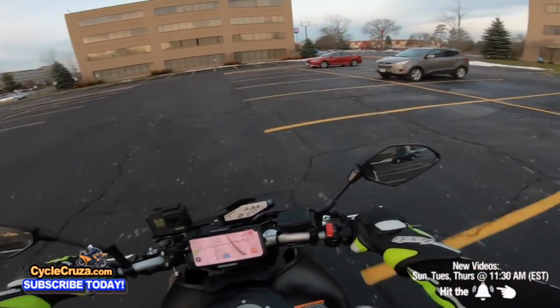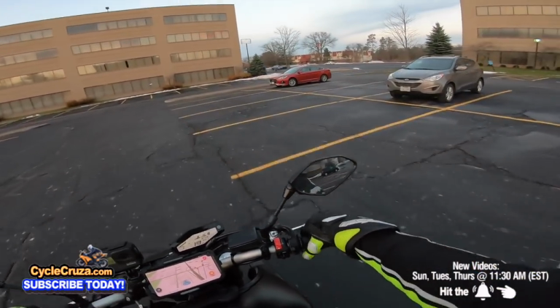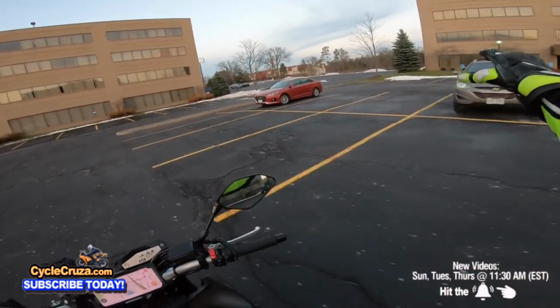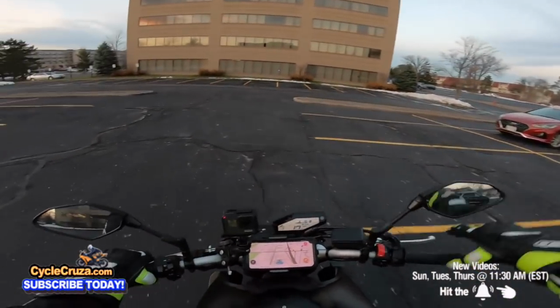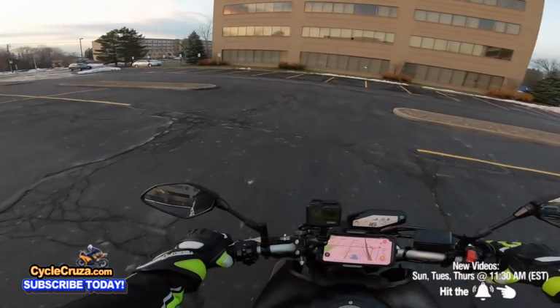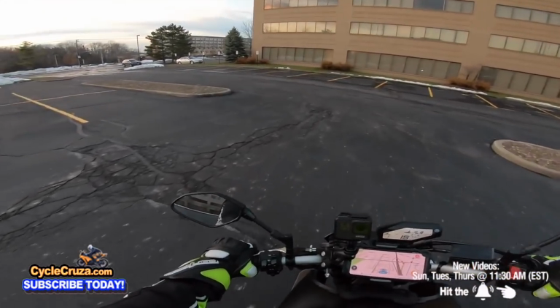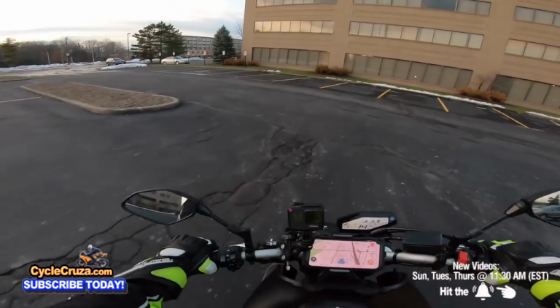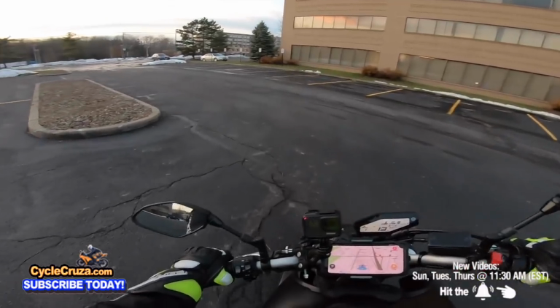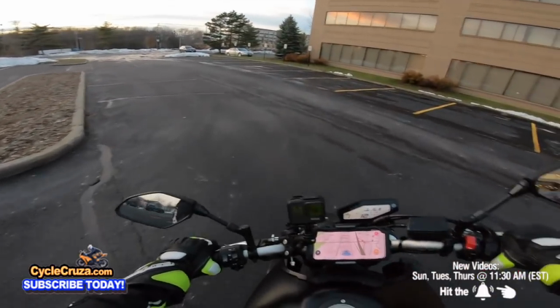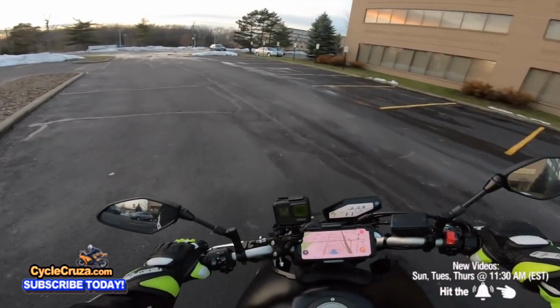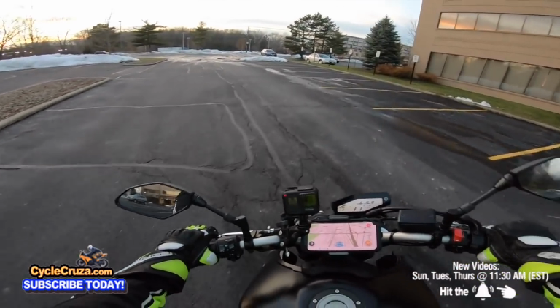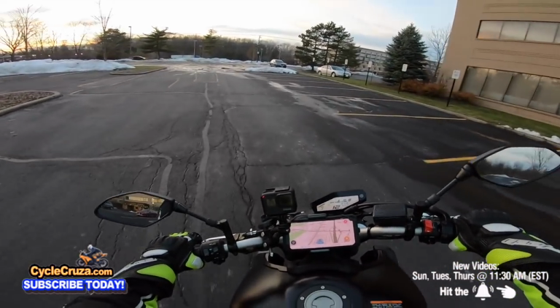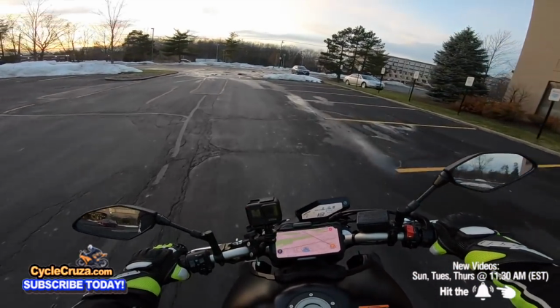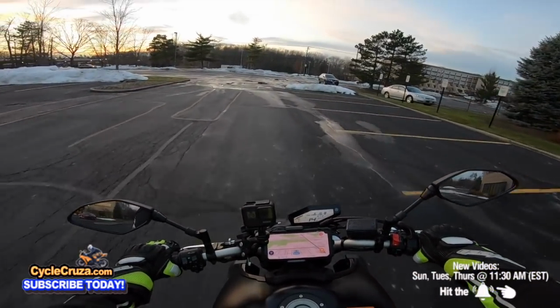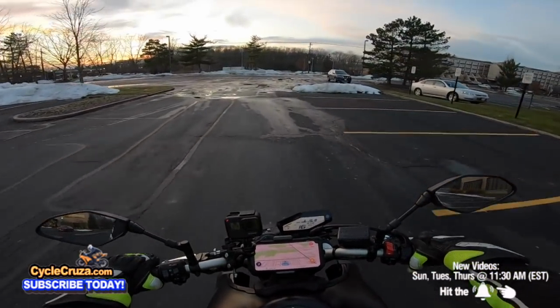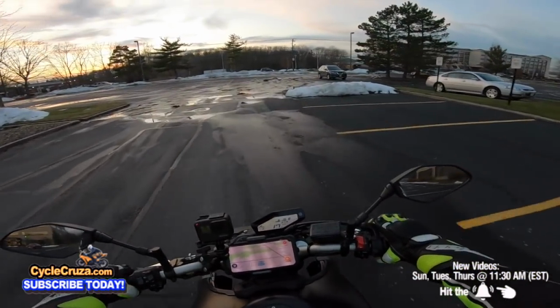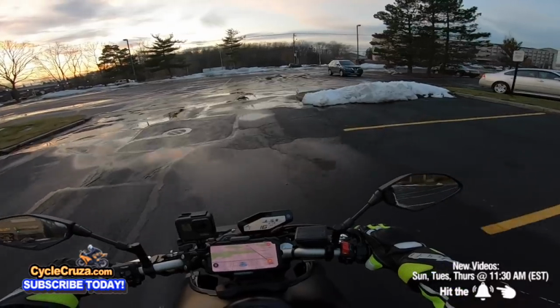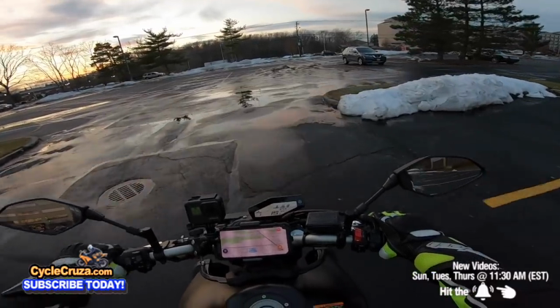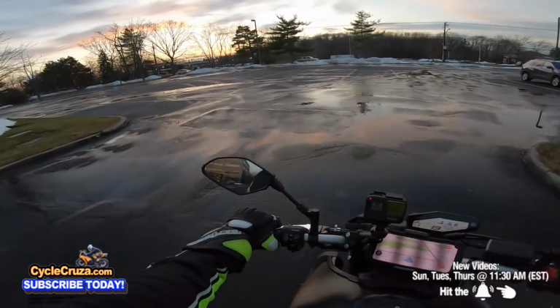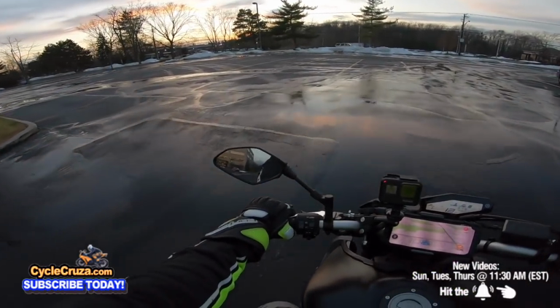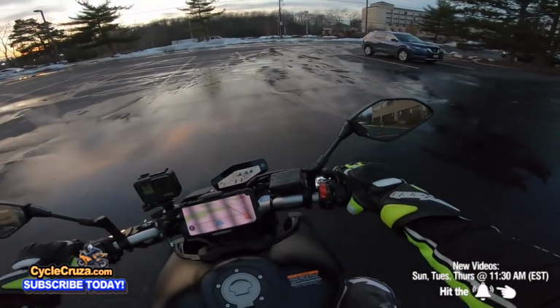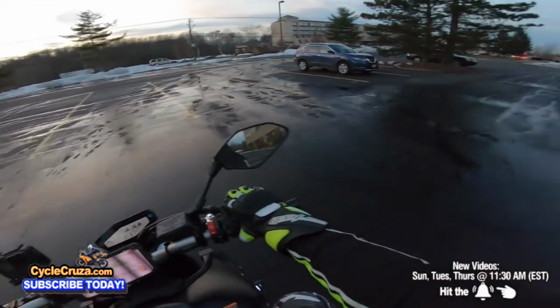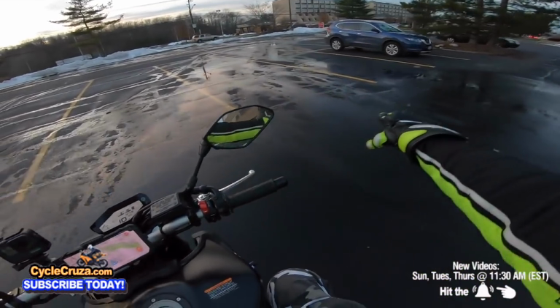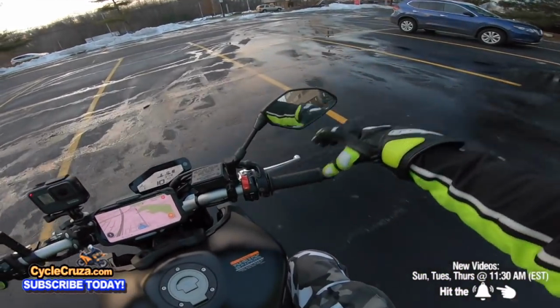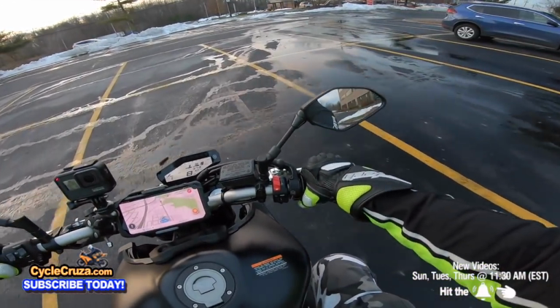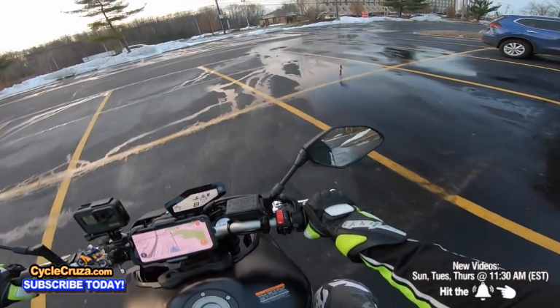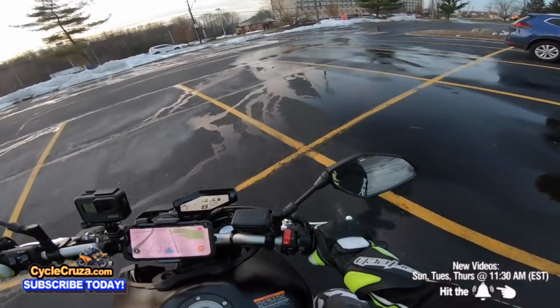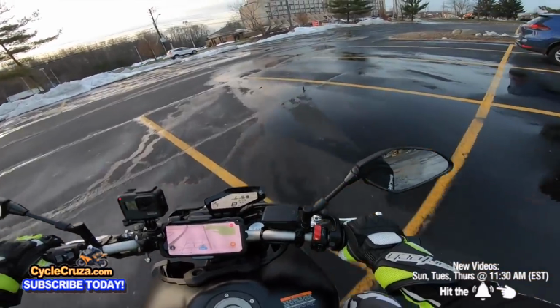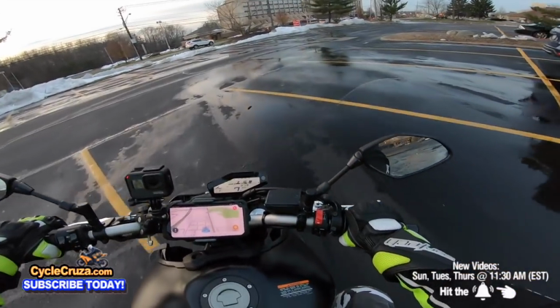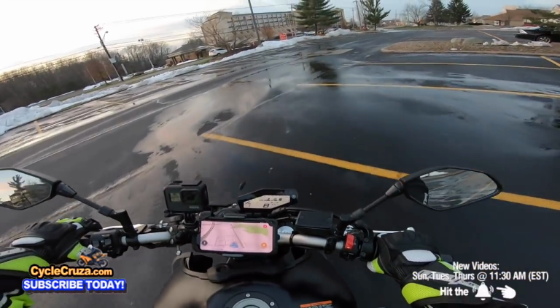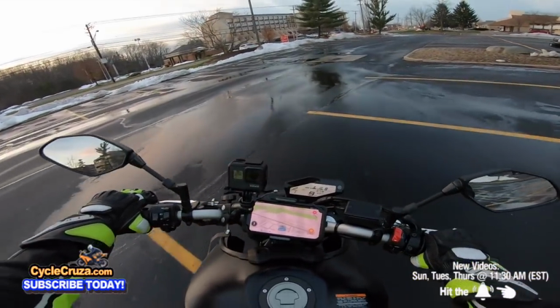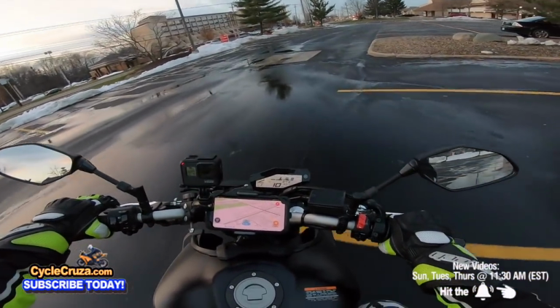This bike has serious torque — you've got to be careful. You can see the snow out here, but Cycle Cruiser rides all year long. I only ride in 40-plus degree weather though, because I don't want black ice. That could be ice out there if it were colder, so I don't mess around with that.